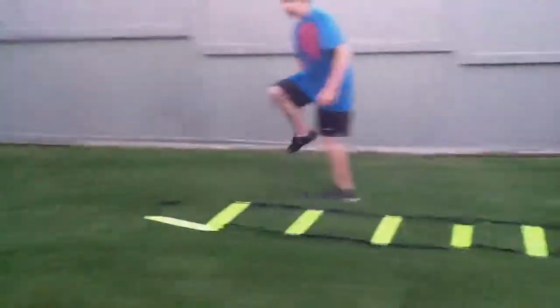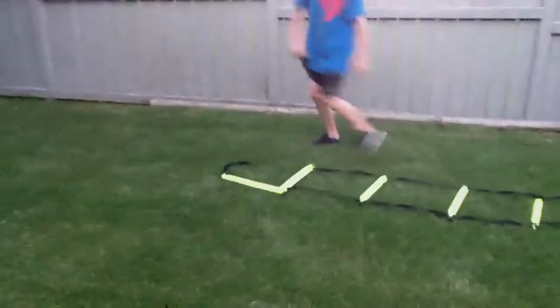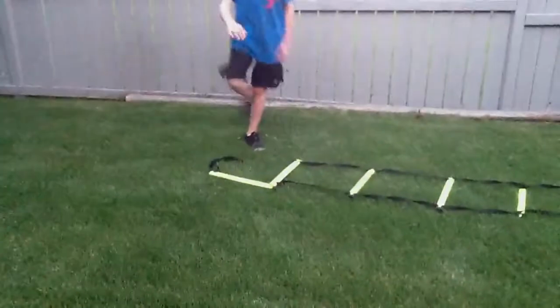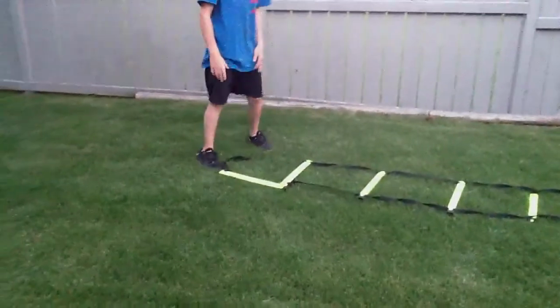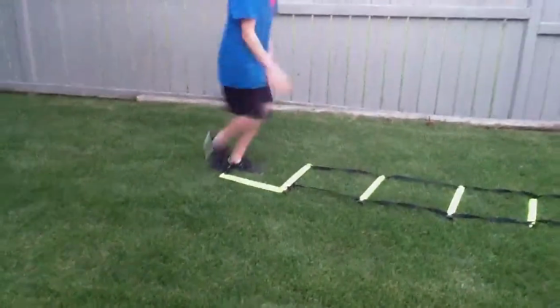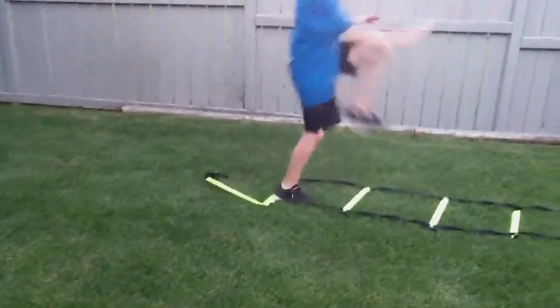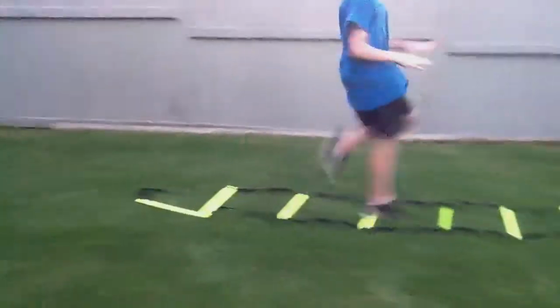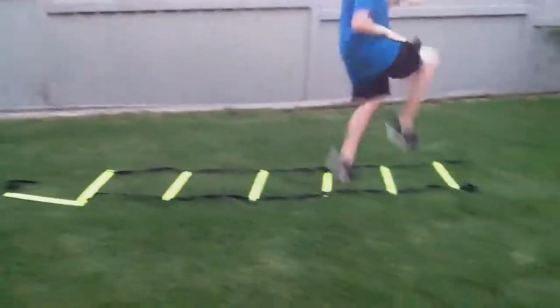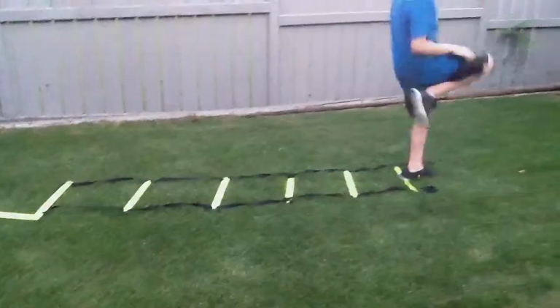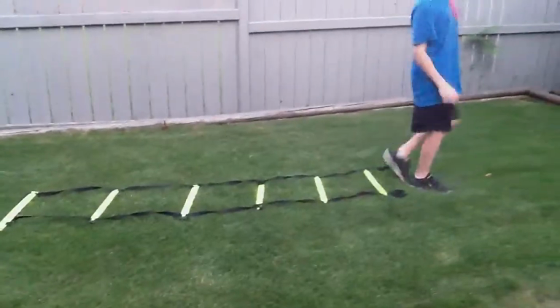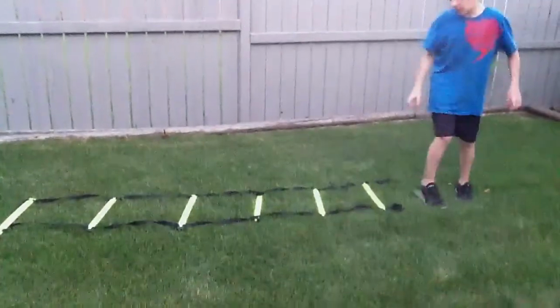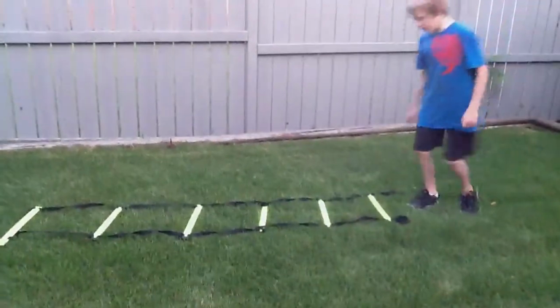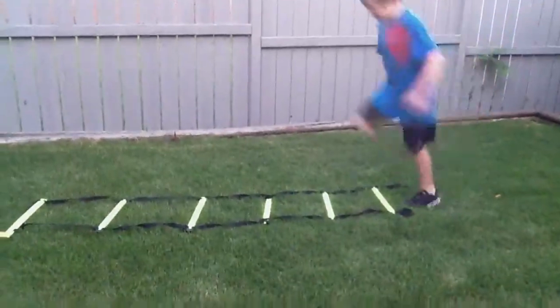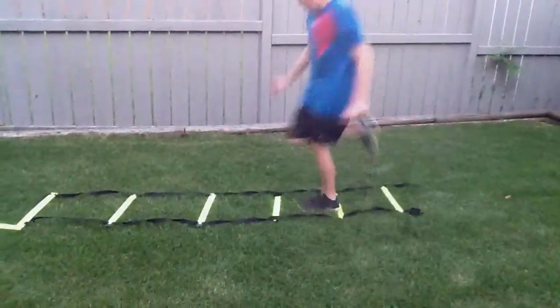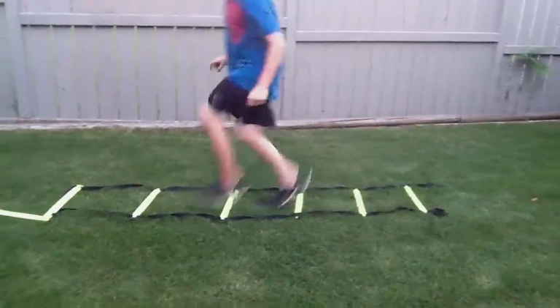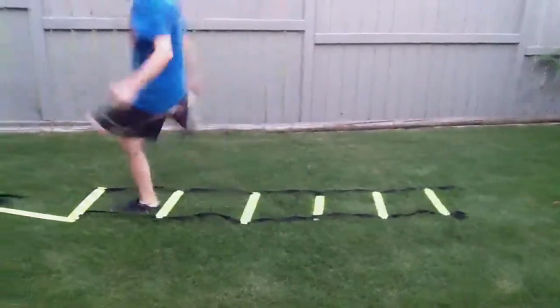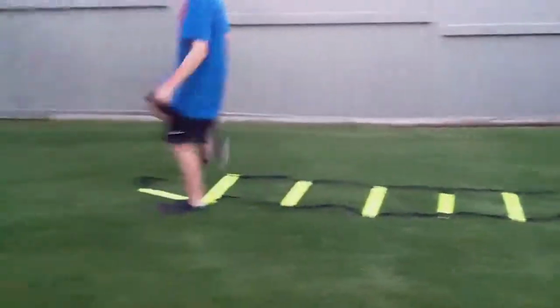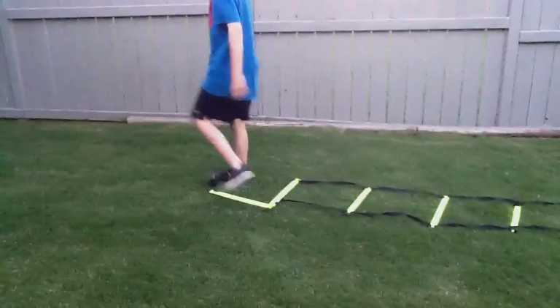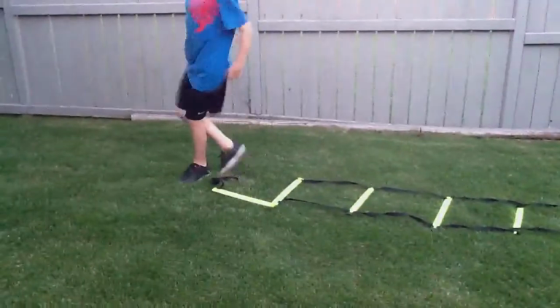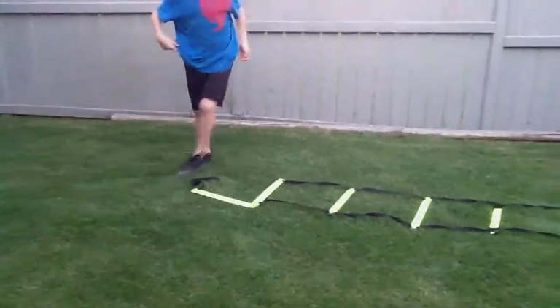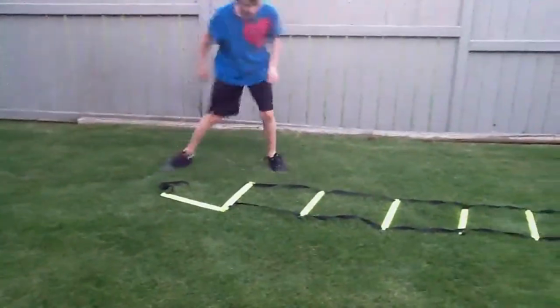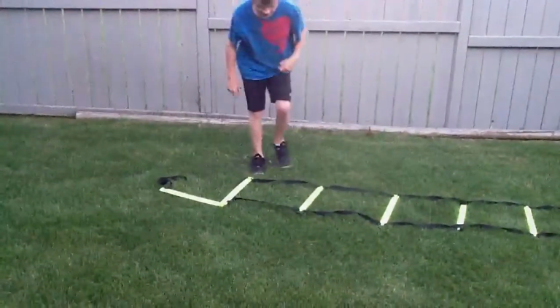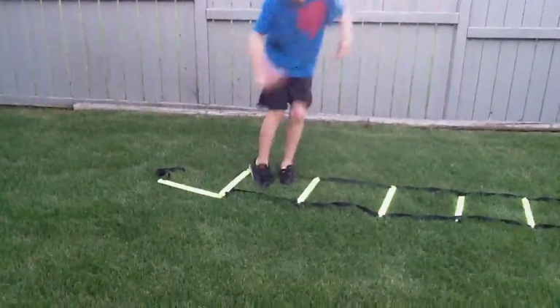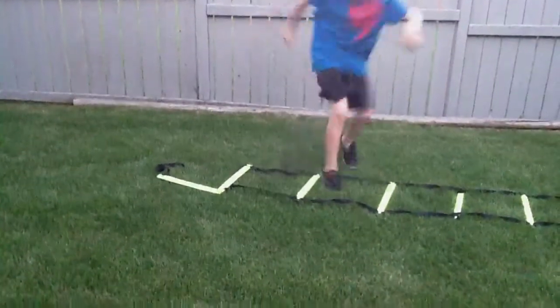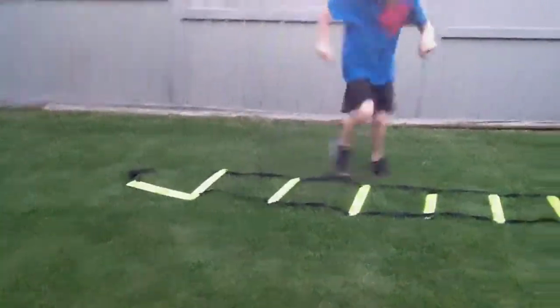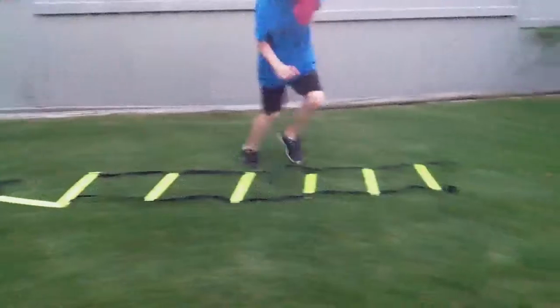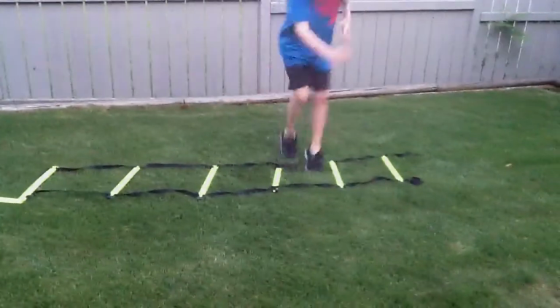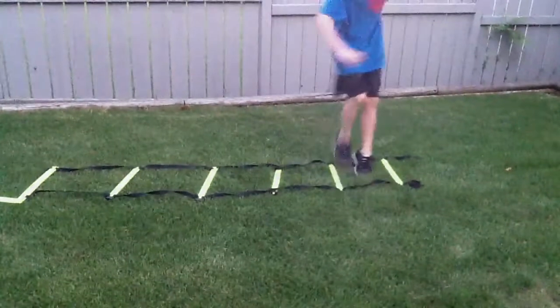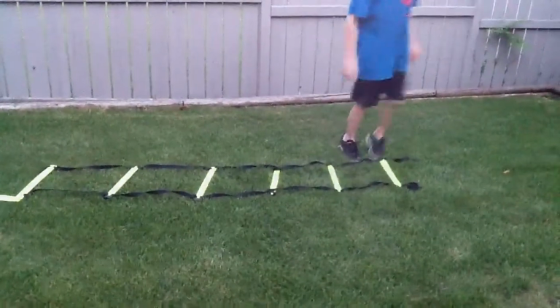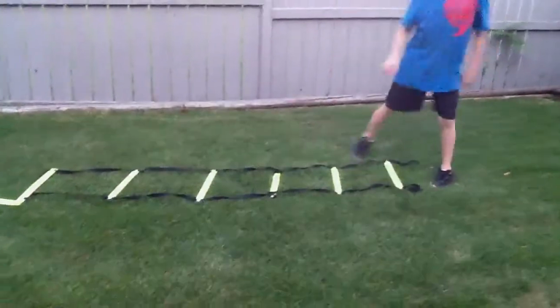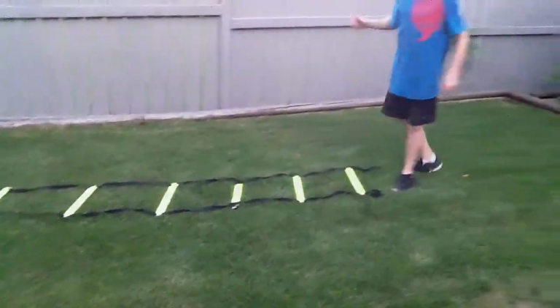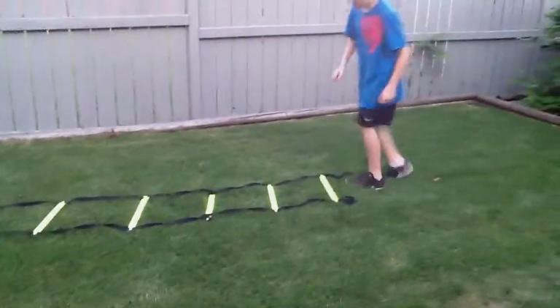Some you can do — you can do high knees. And you can also do butt kicks. You can do other ones like this, some more like this.